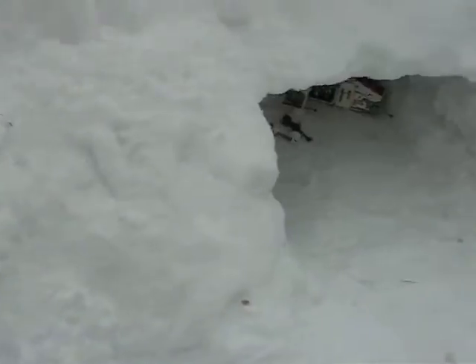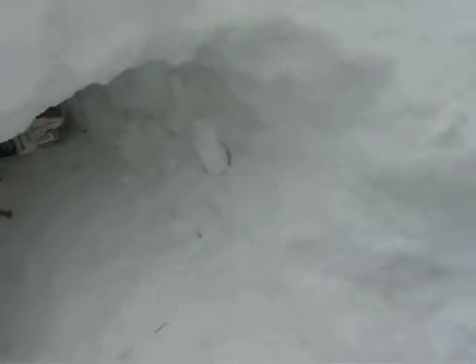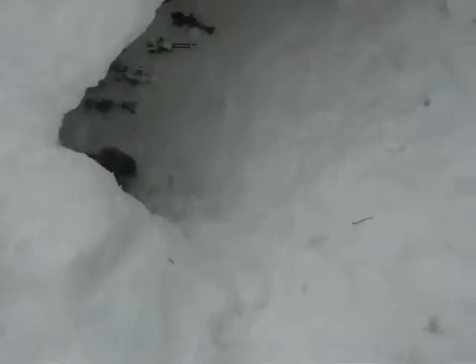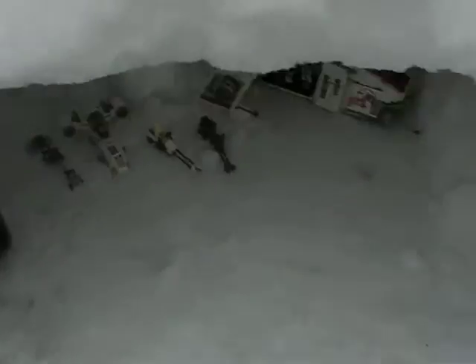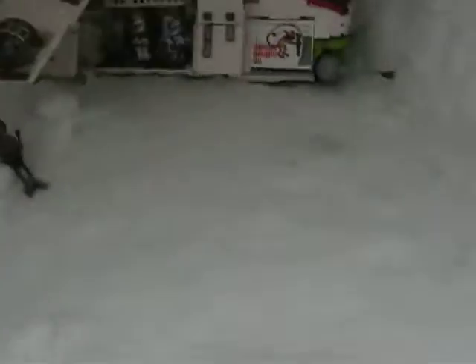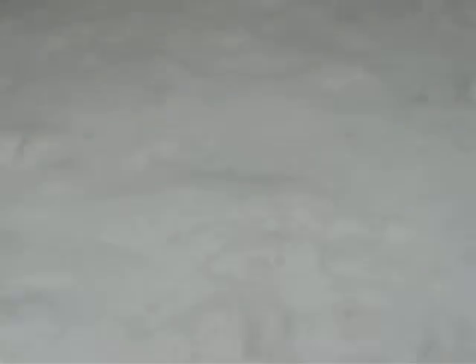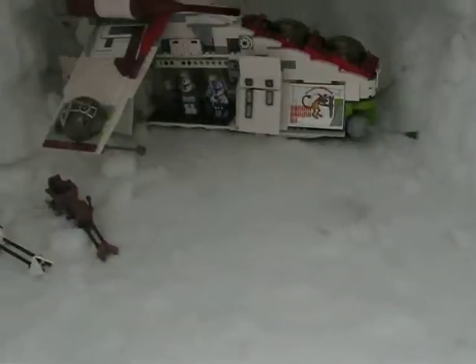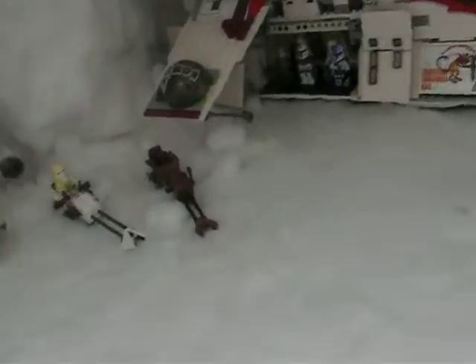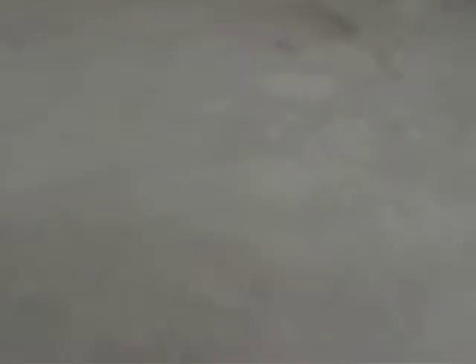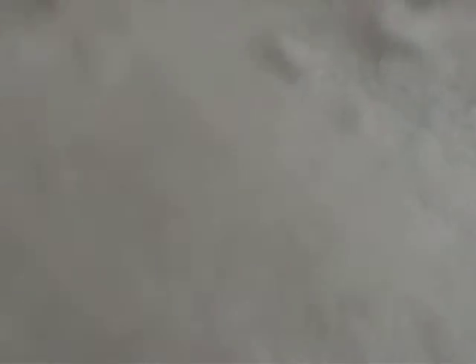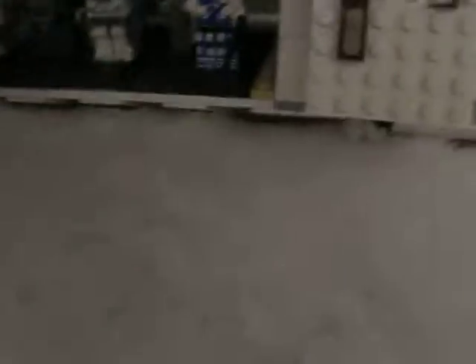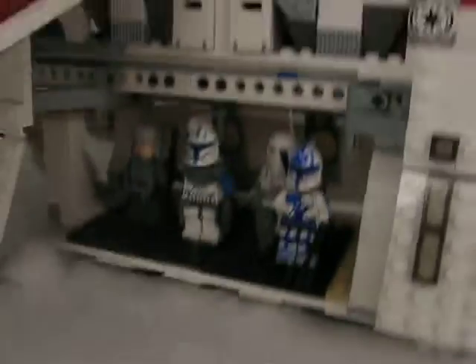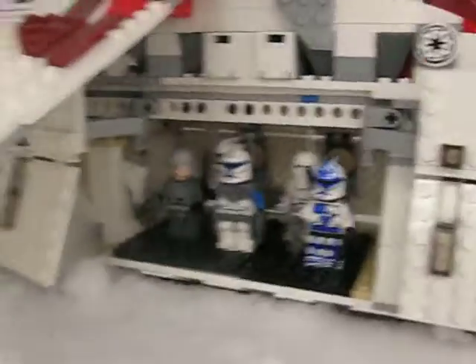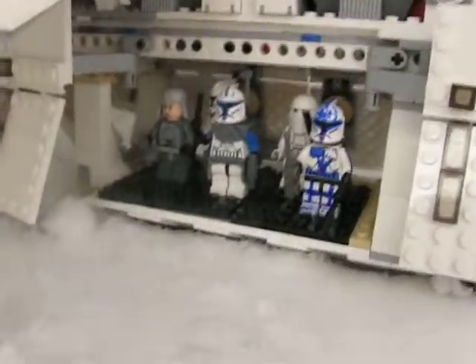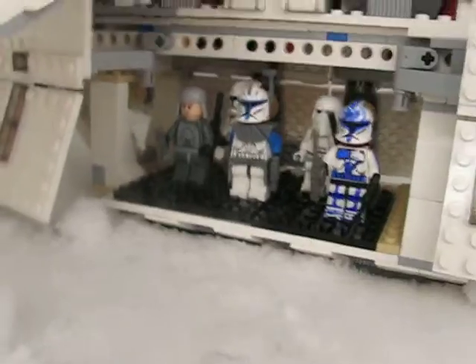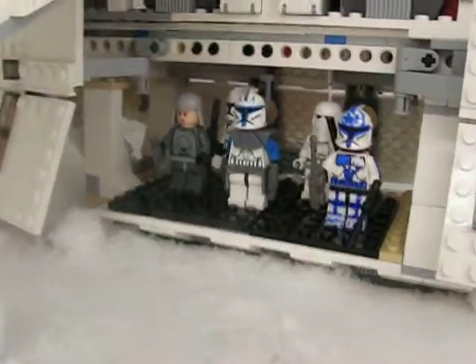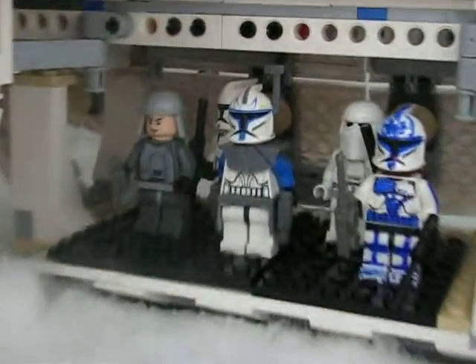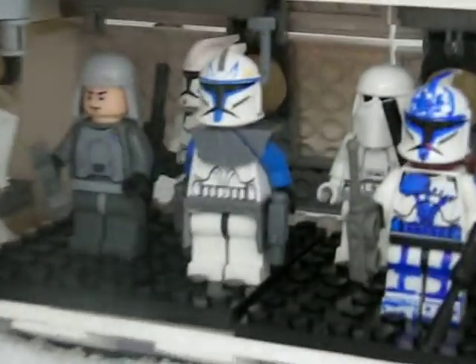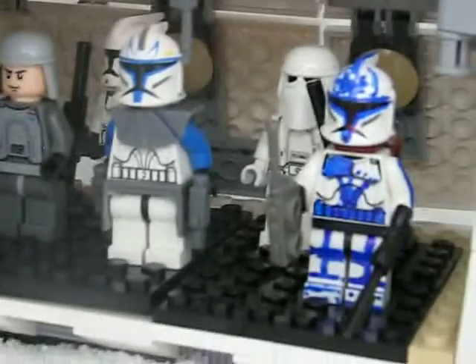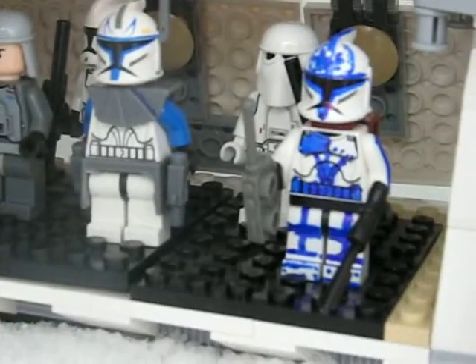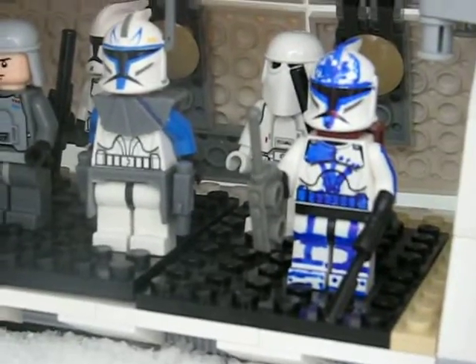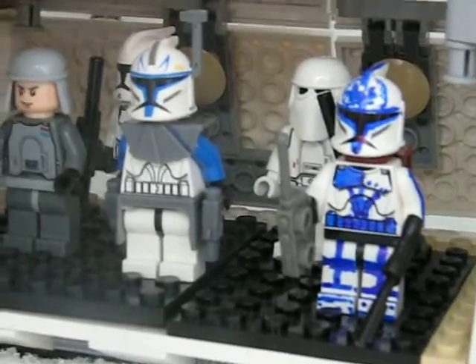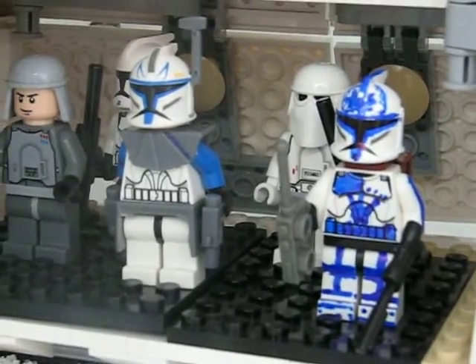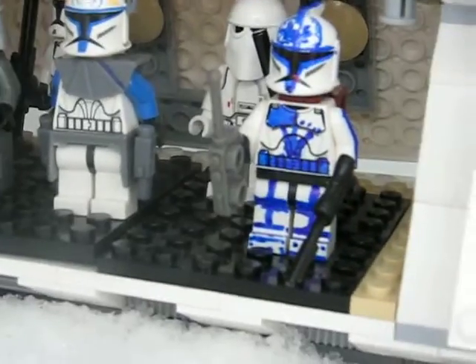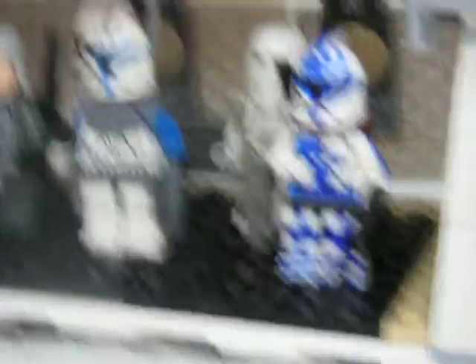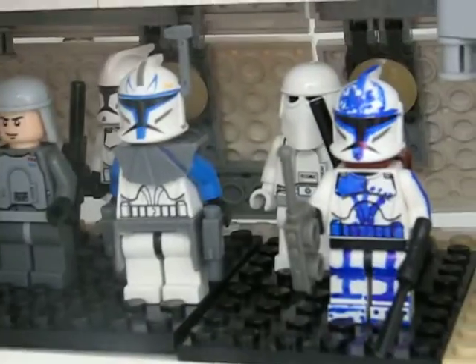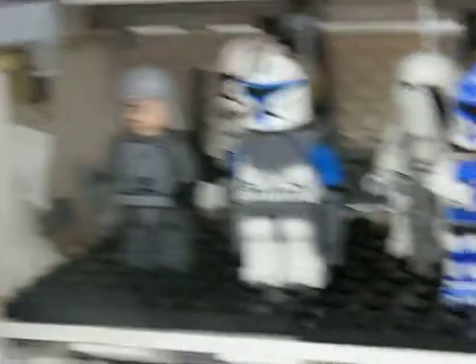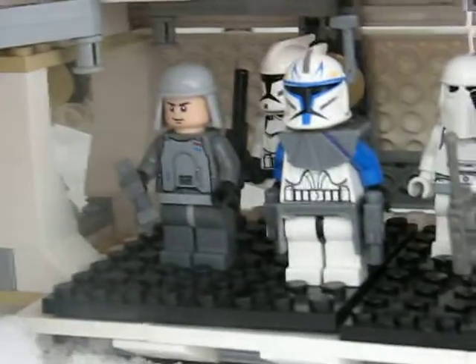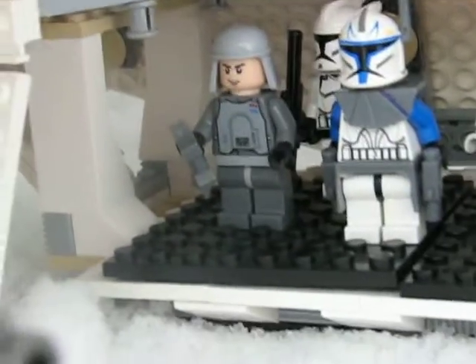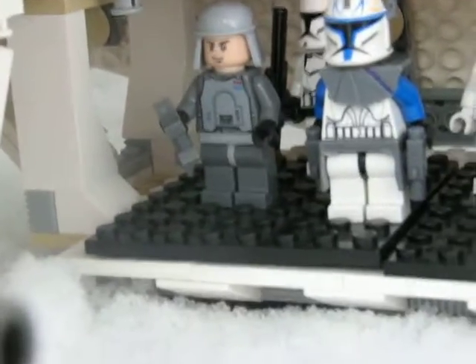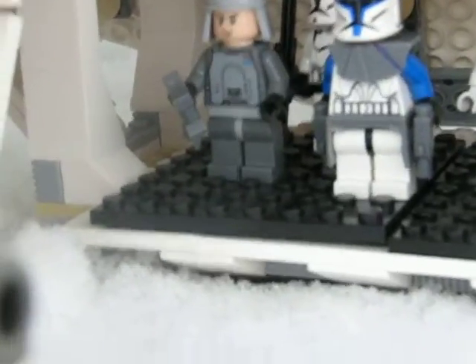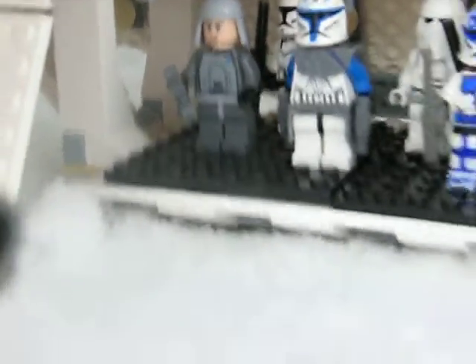Here's what I used — this is going to be my new background. So right here we have the gunship with Captain Rex, Jesse, medic, clone medic Jesse, snow trooper, clone trooper, and Imperial Officer.